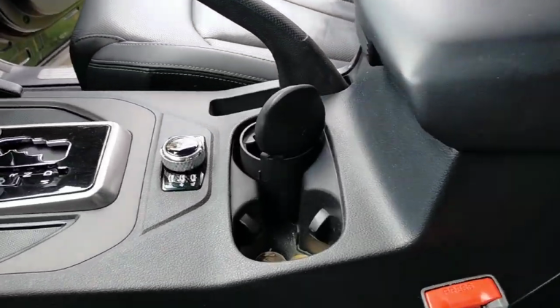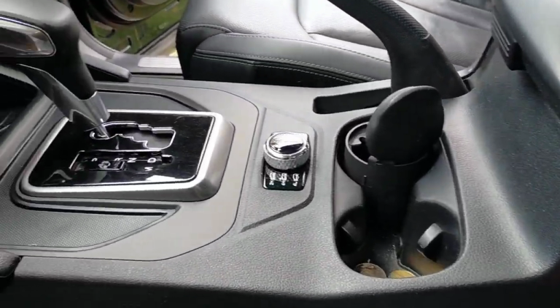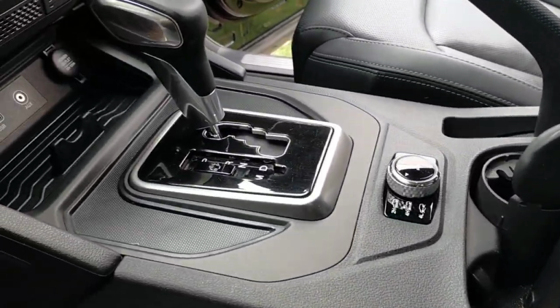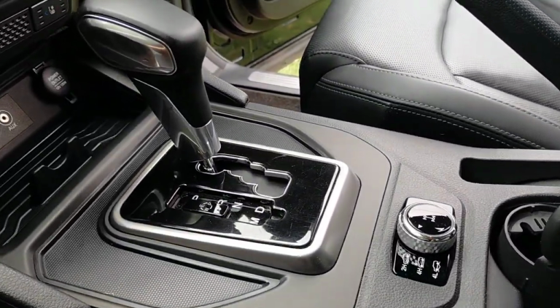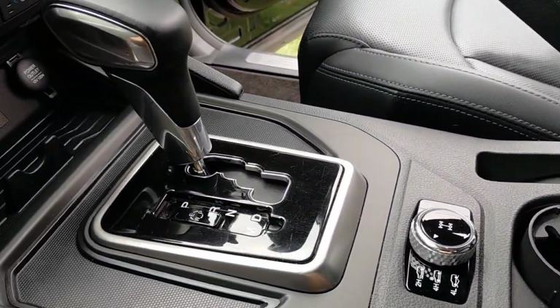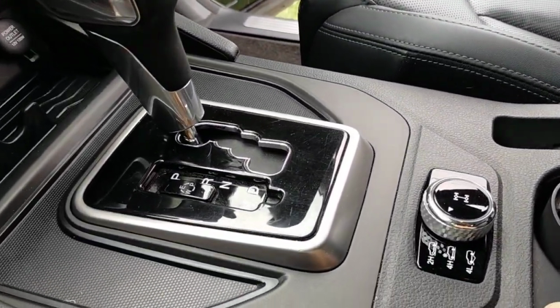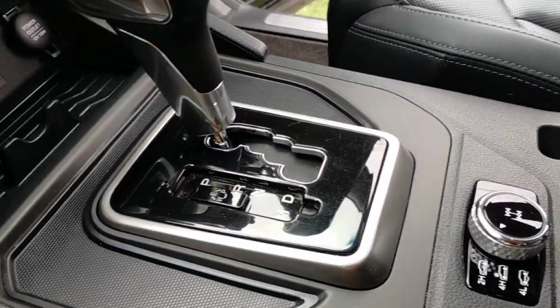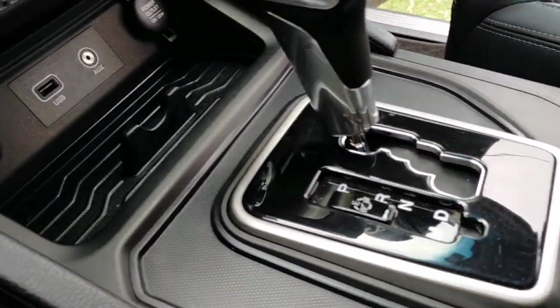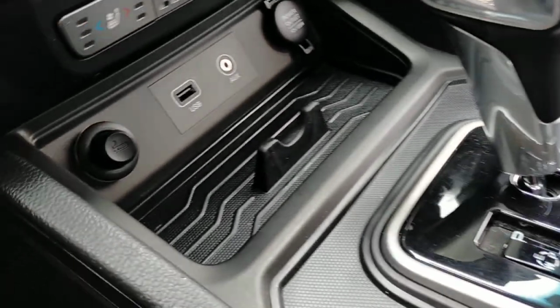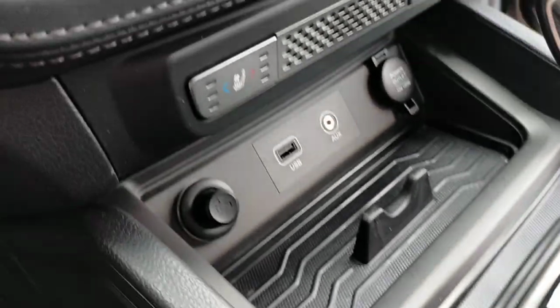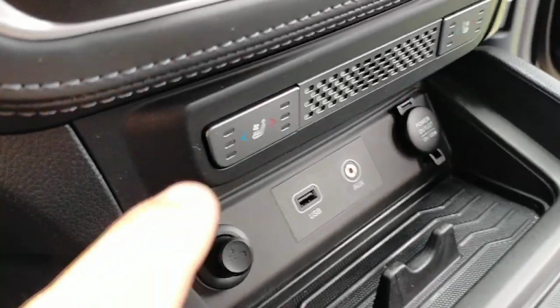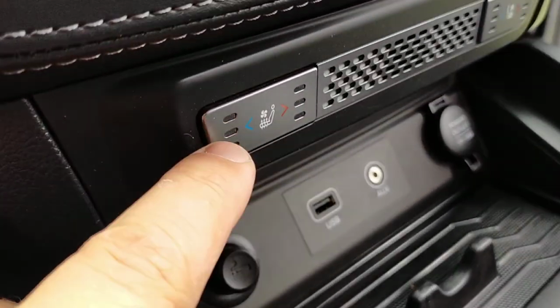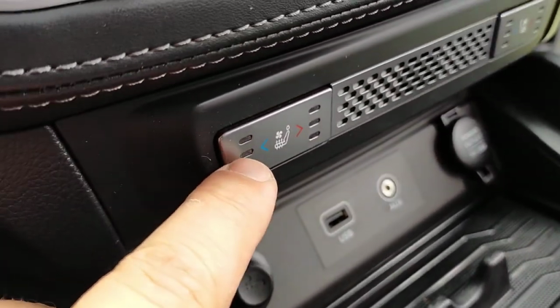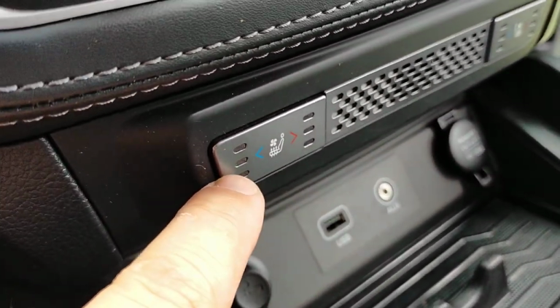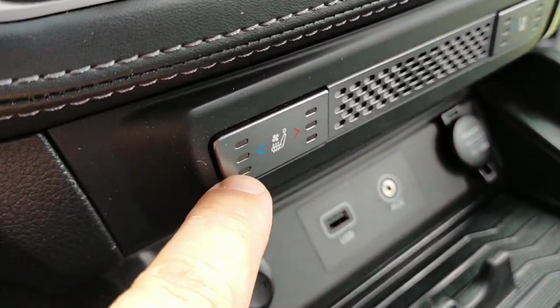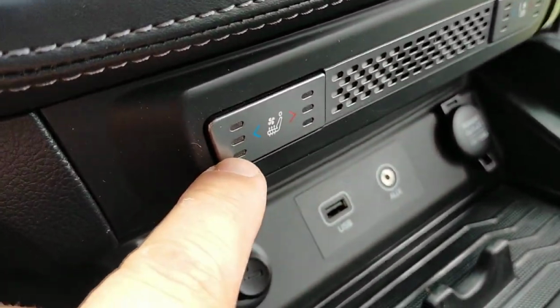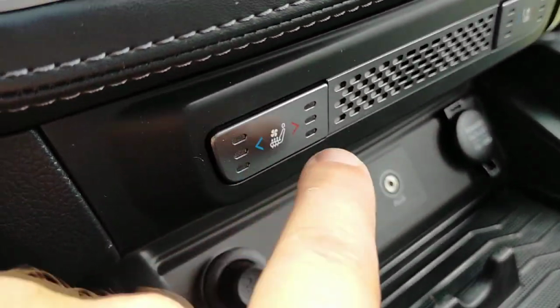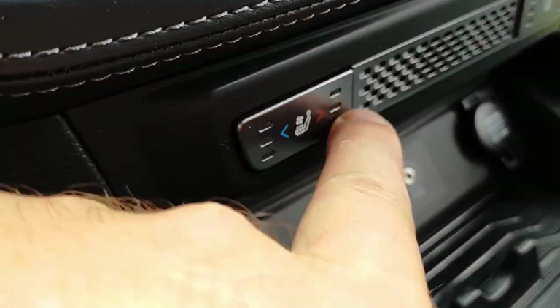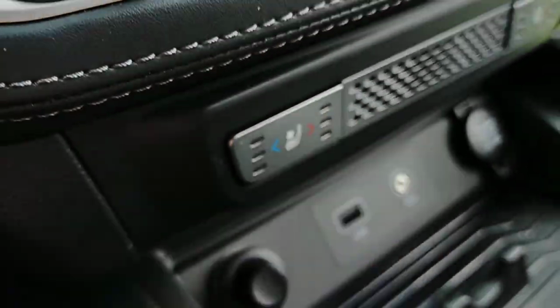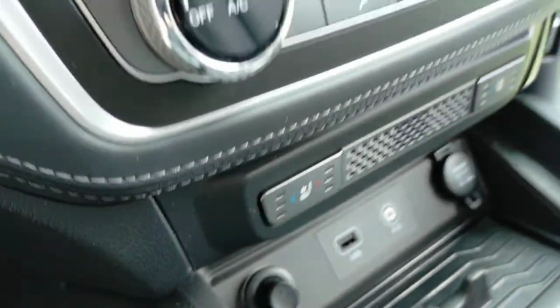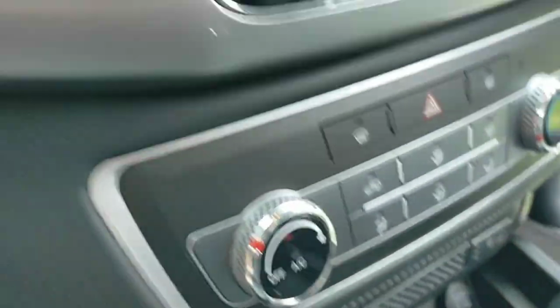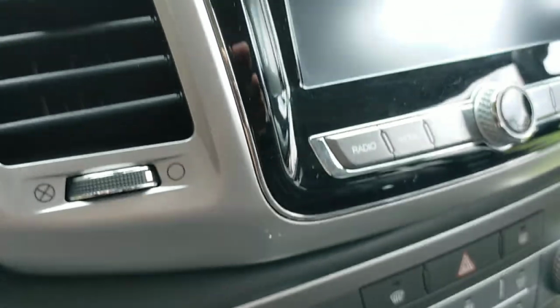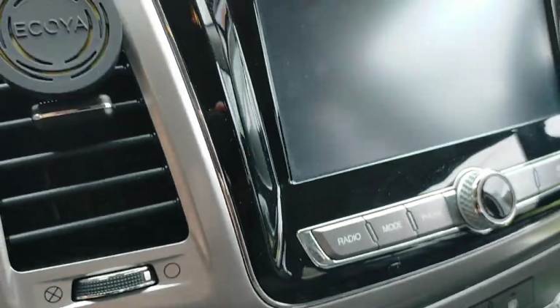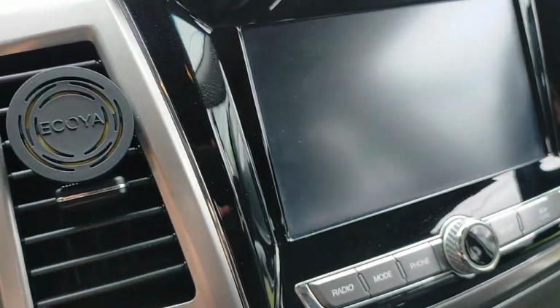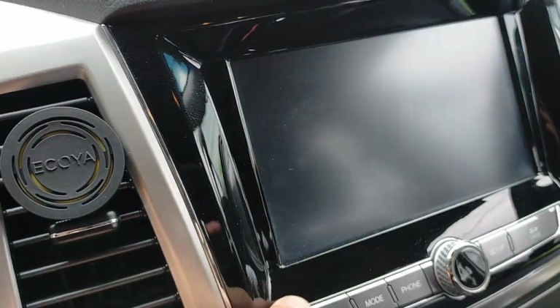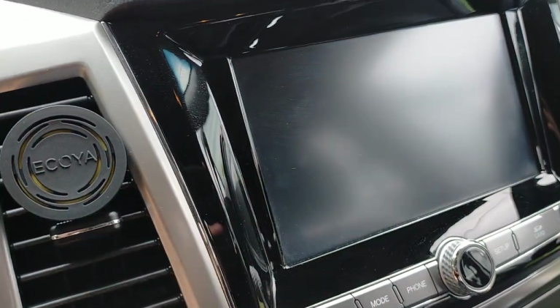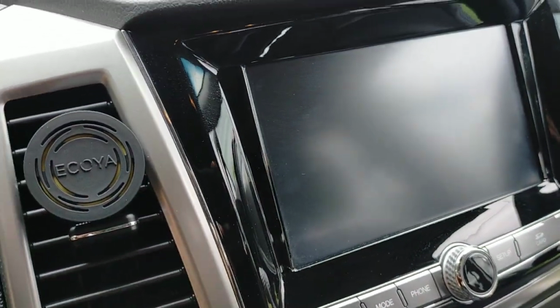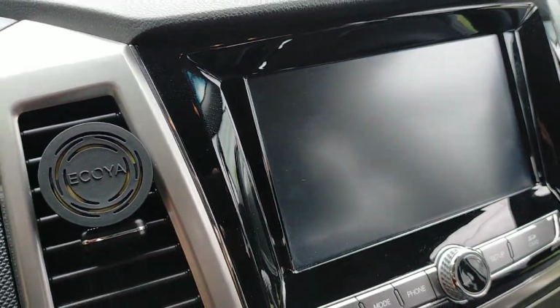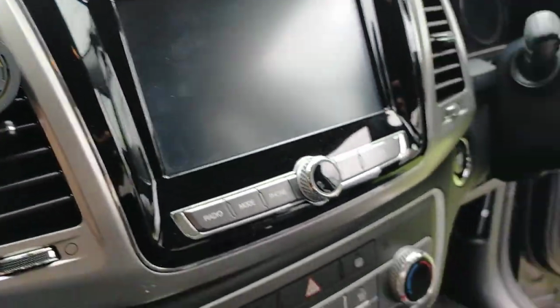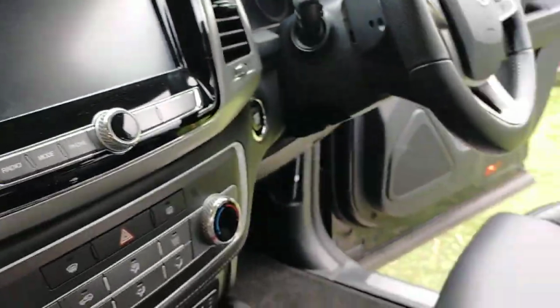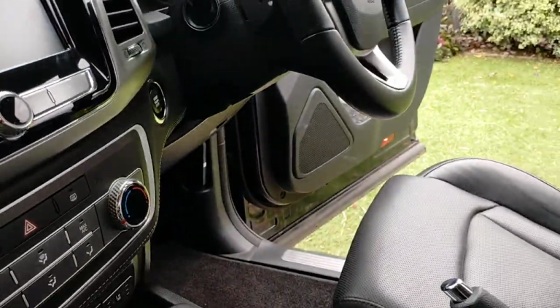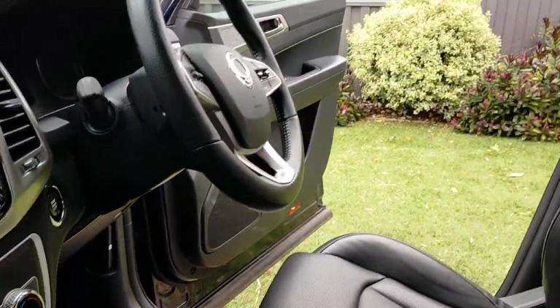The console. And that's the switch there. That's the cooling of the front seats, that's the heating of the front seats. It's got Apple/Android CarPlay.